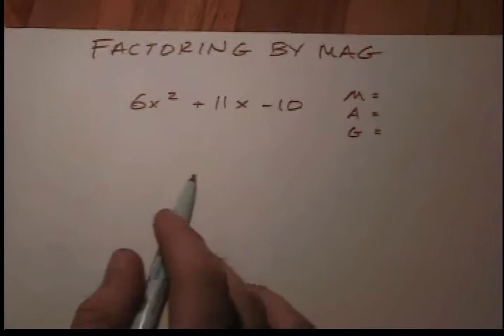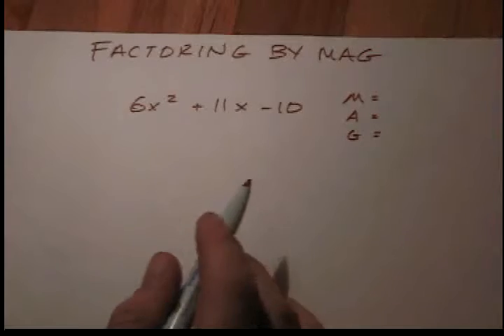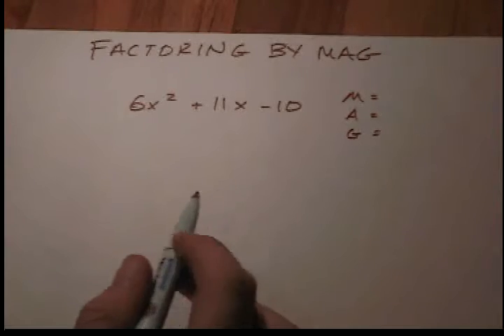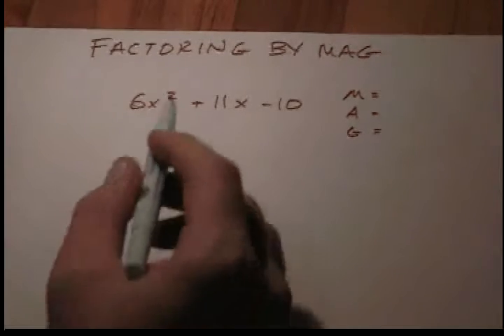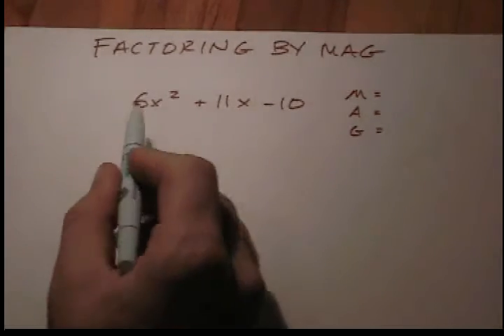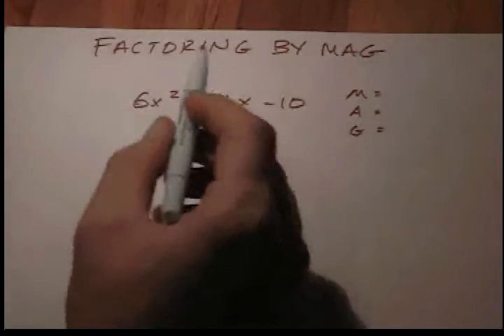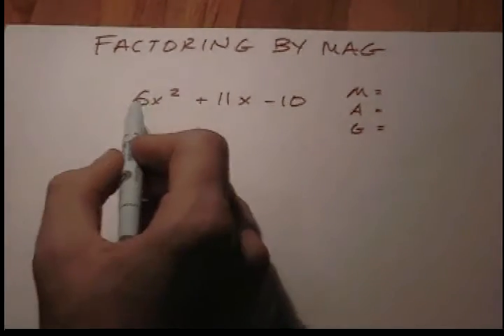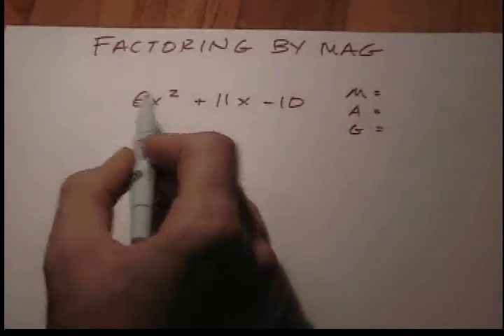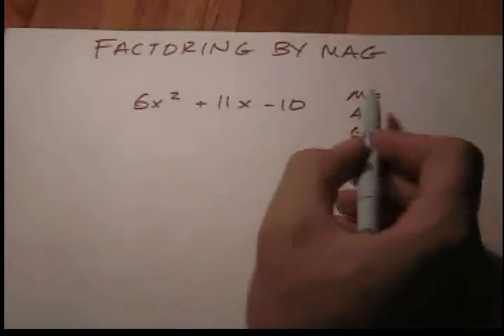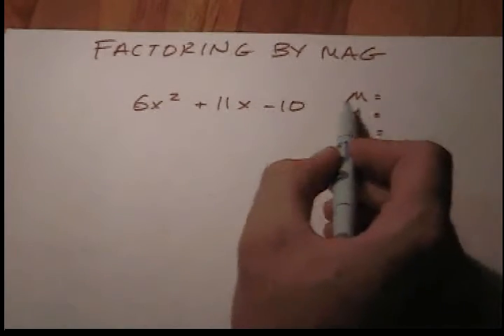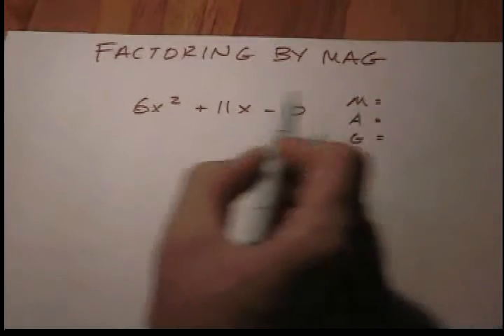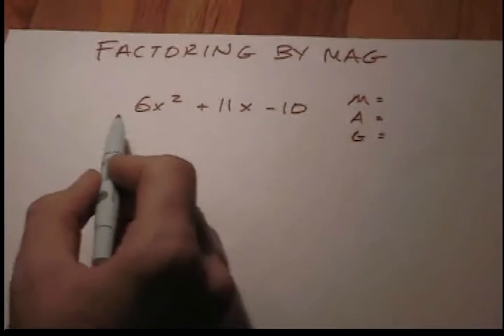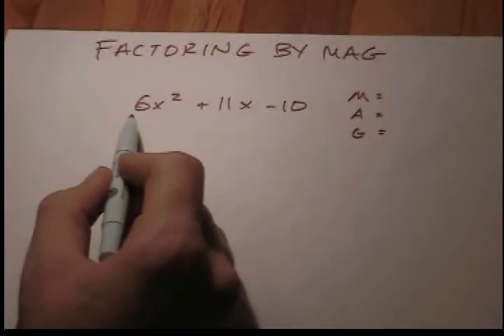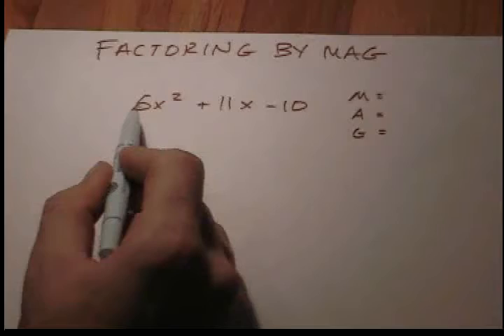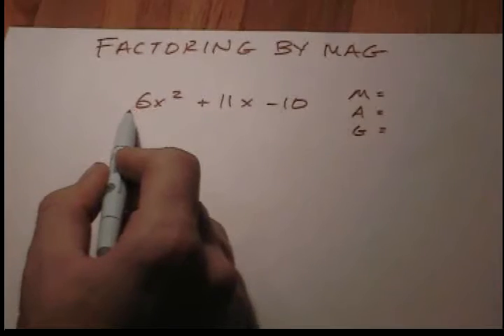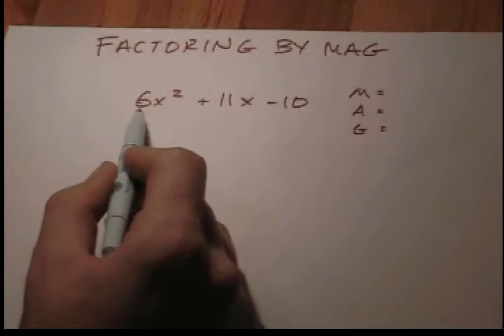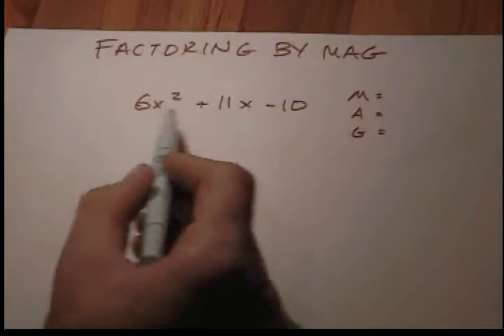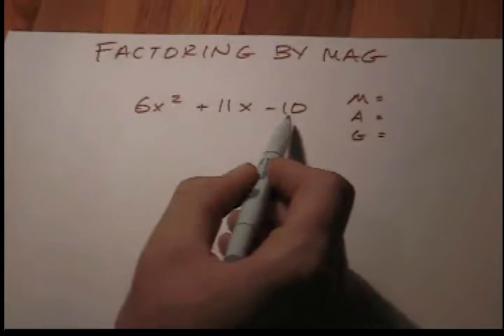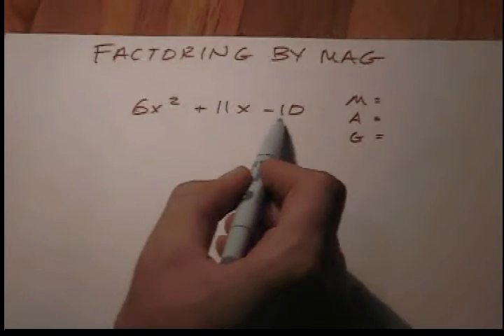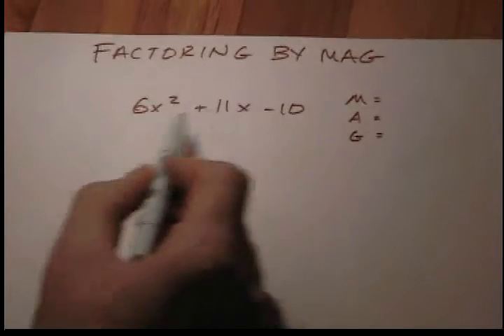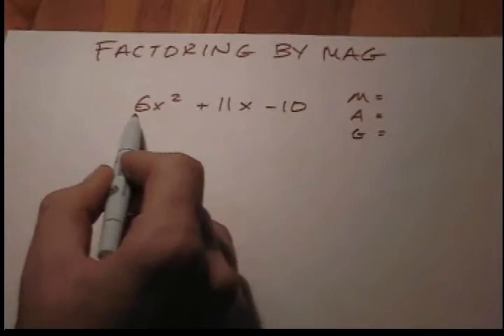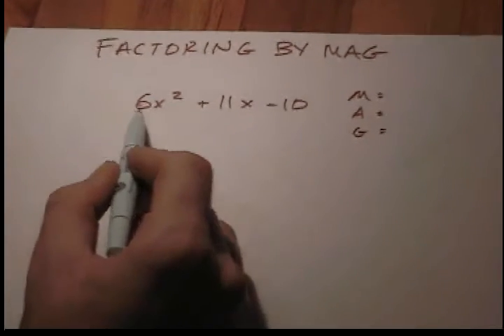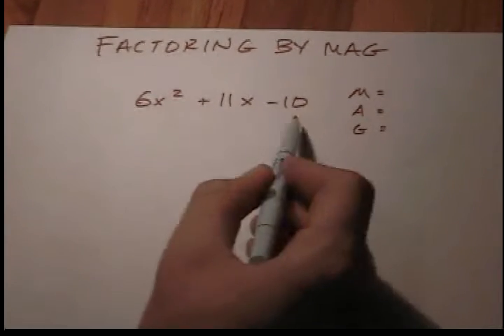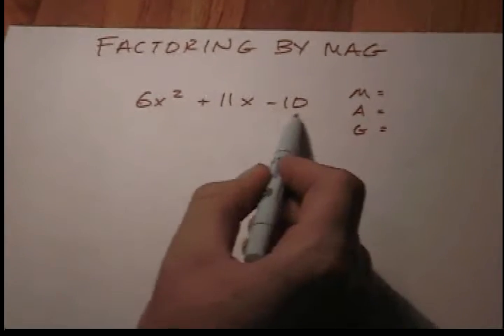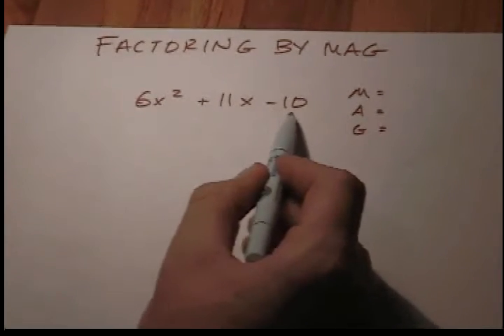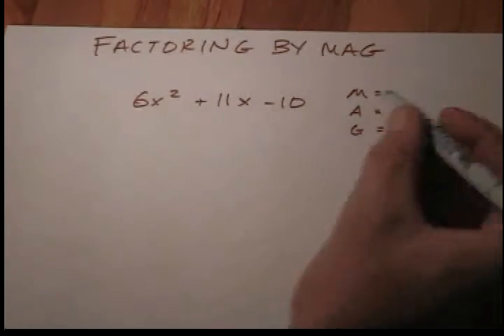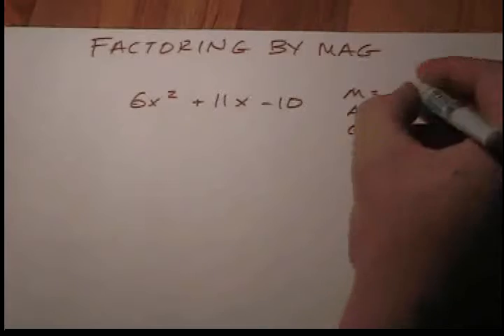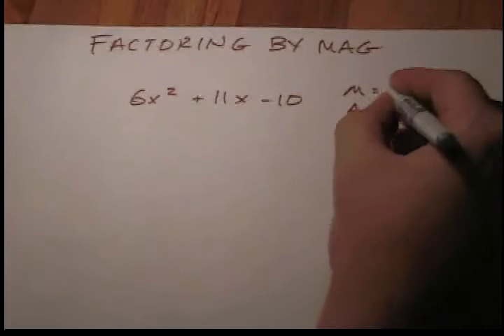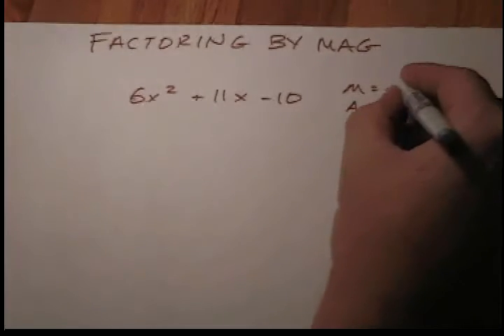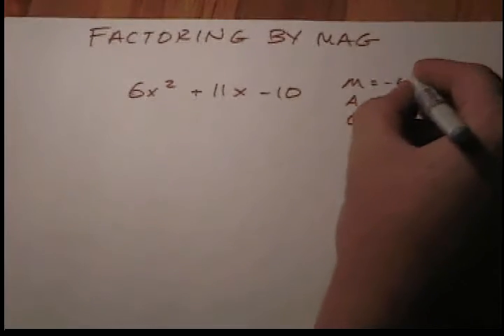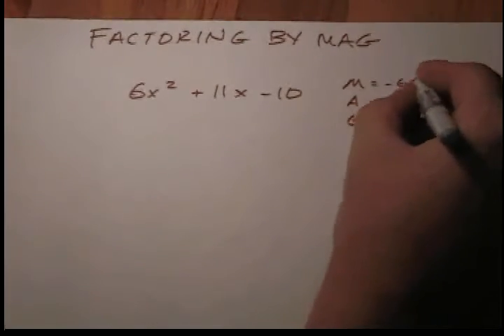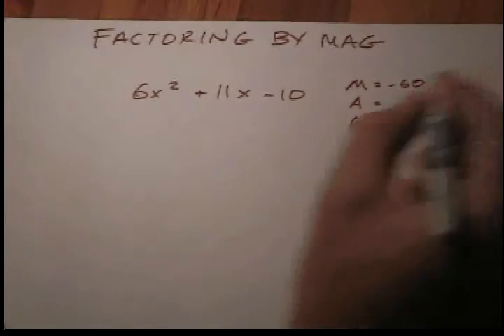Alright, let's get going now. Start by finding your M here — I'll show you how: you multiply this guy and this guy, and you know why.